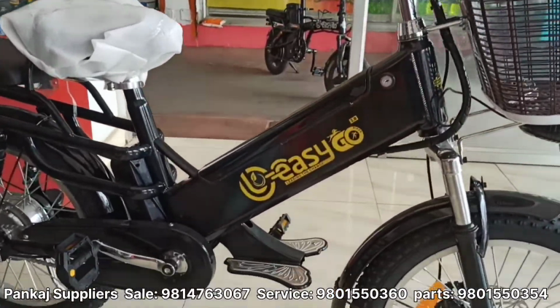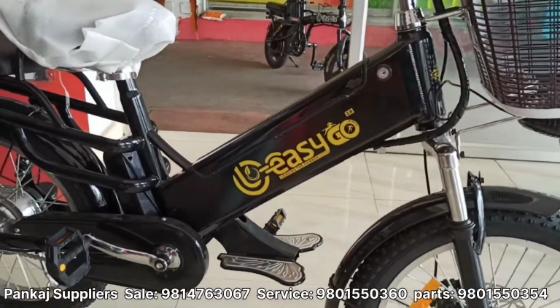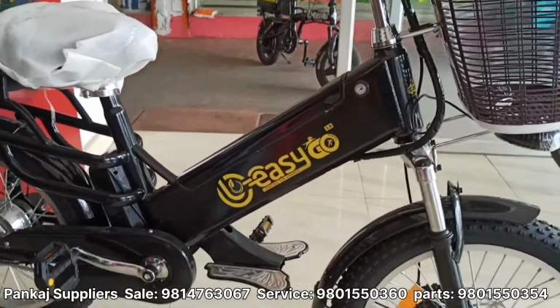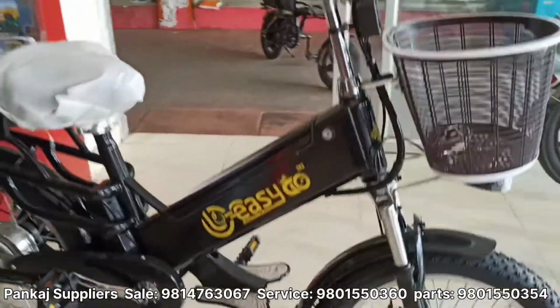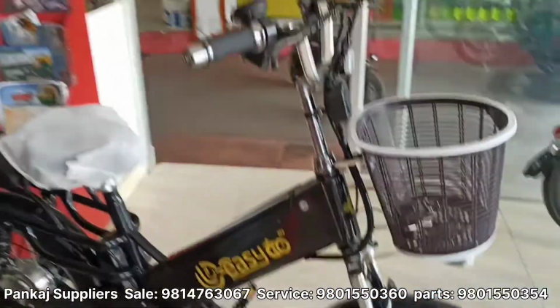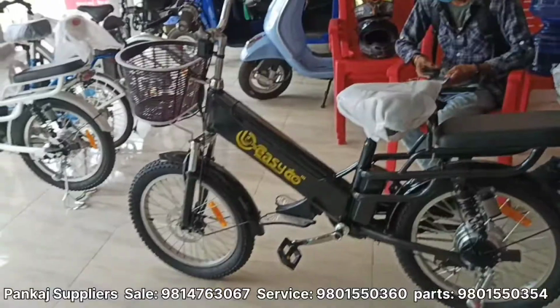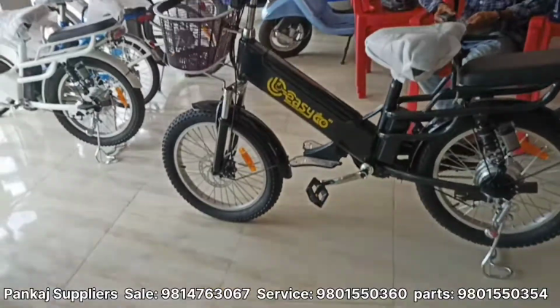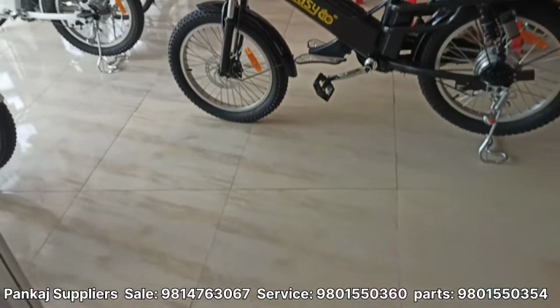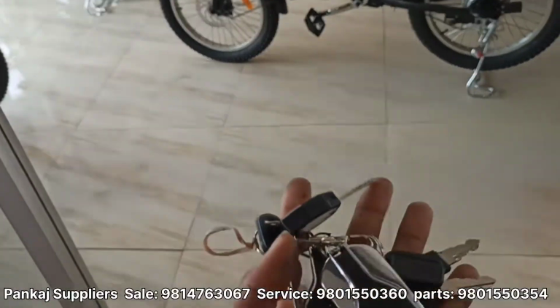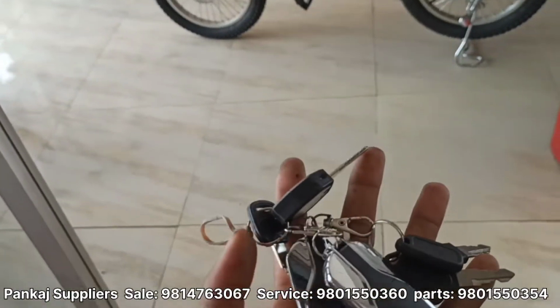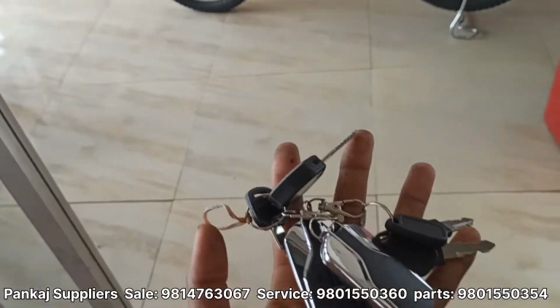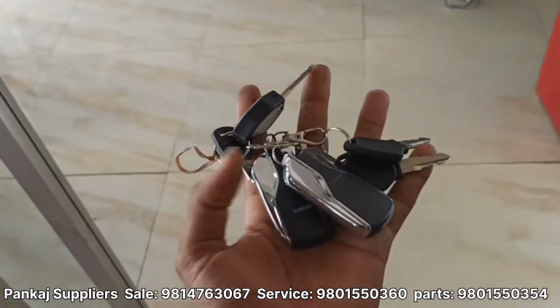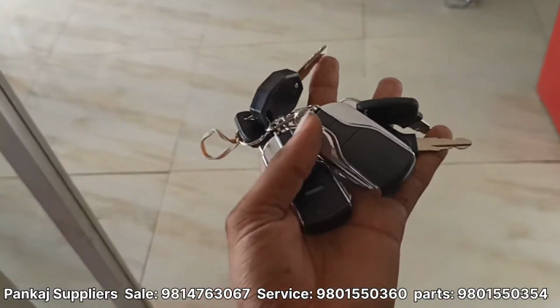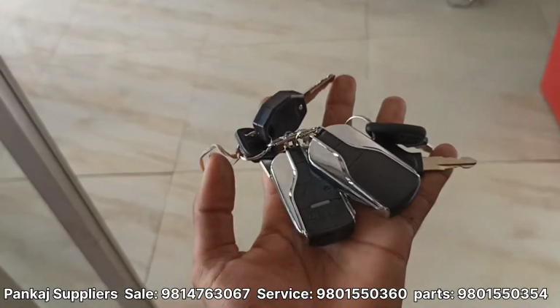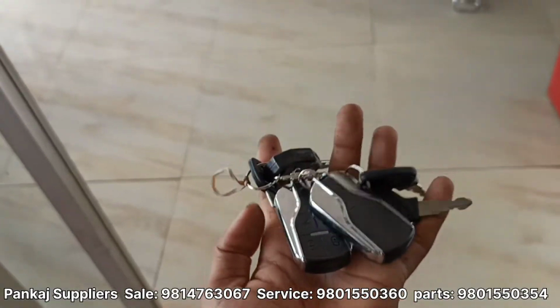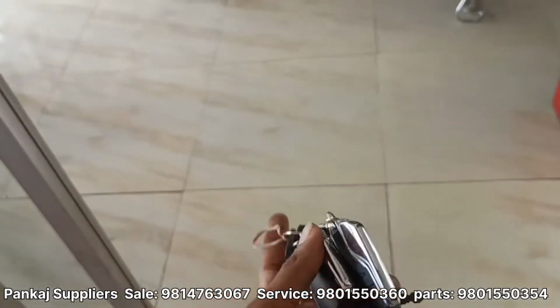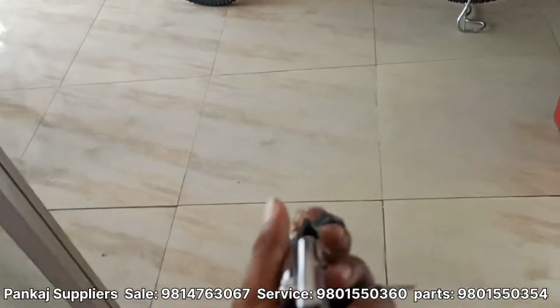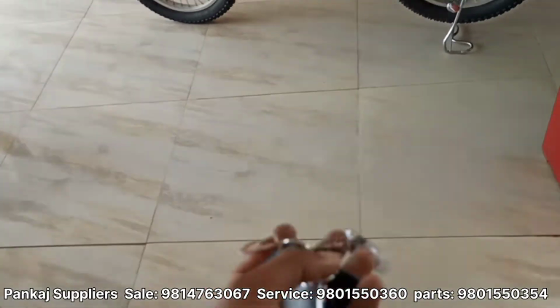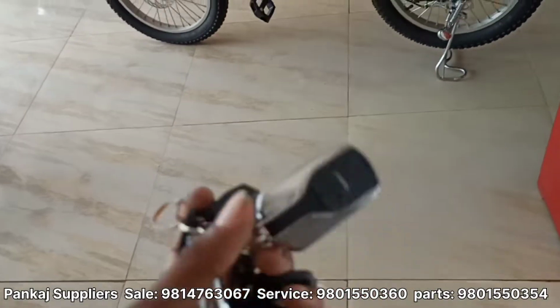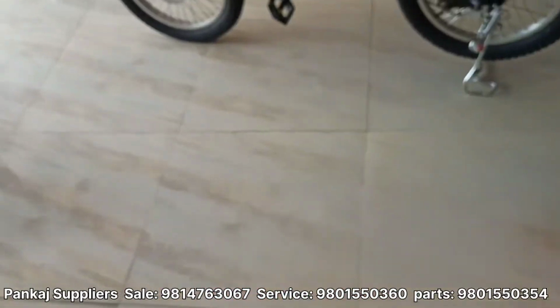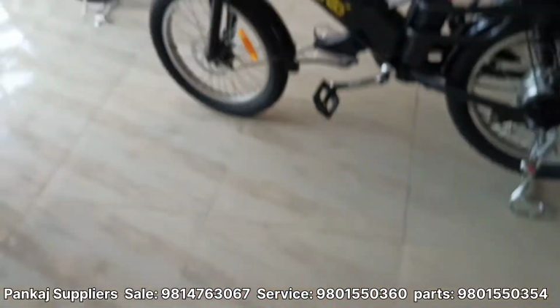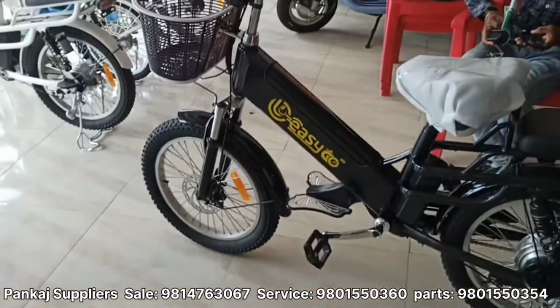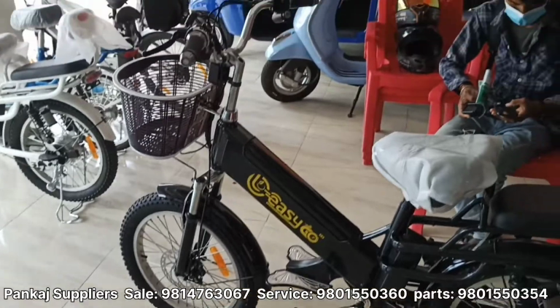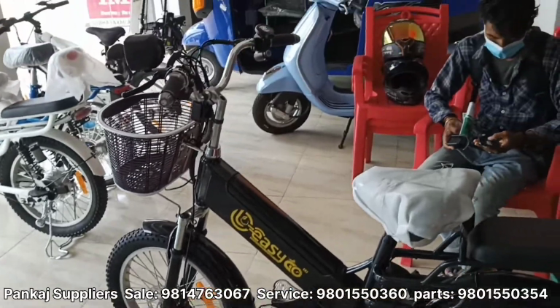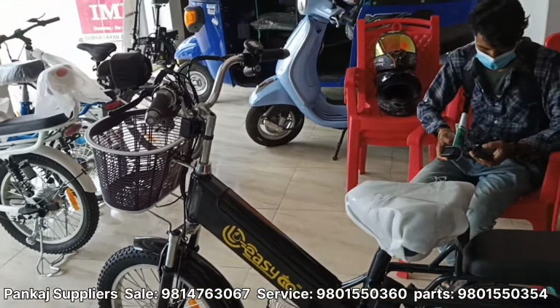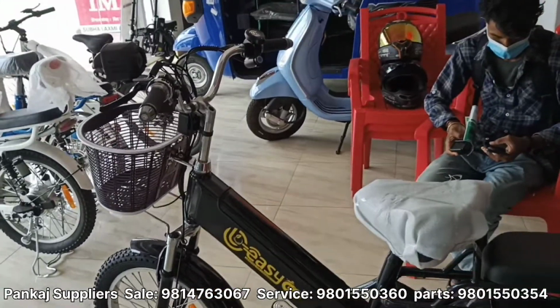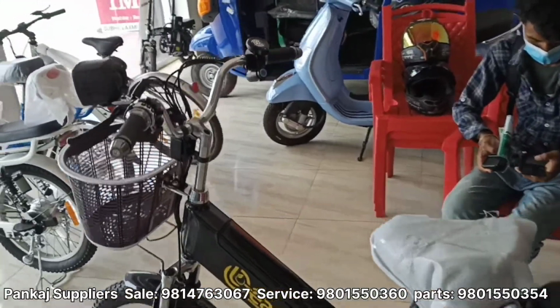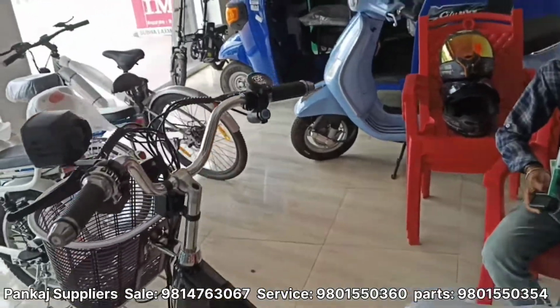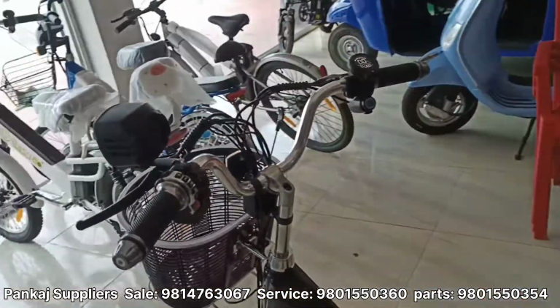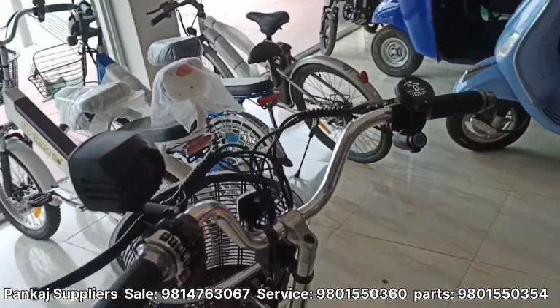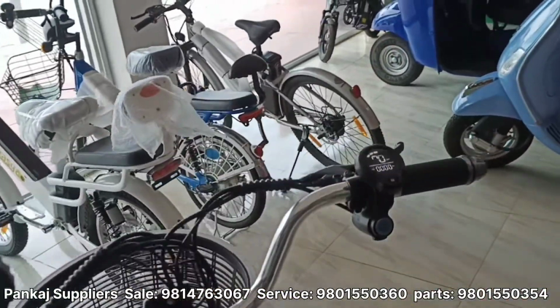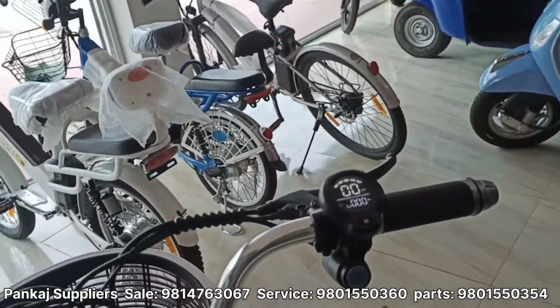It's easy to keep the electric cycle. In this cycle, we can get remote. We can get more of this cycle. We can get on the front.